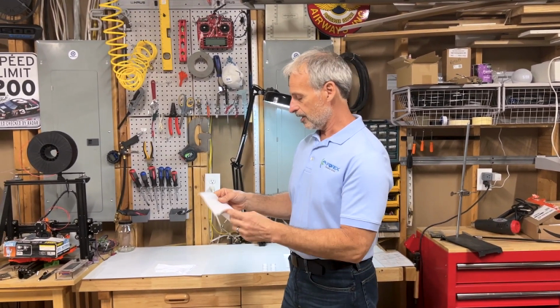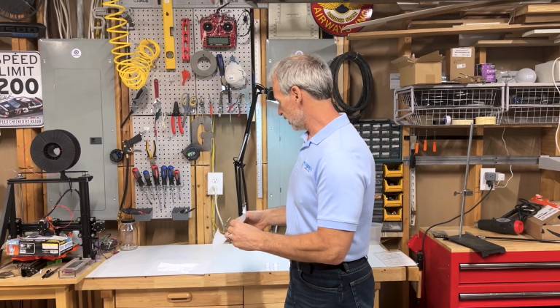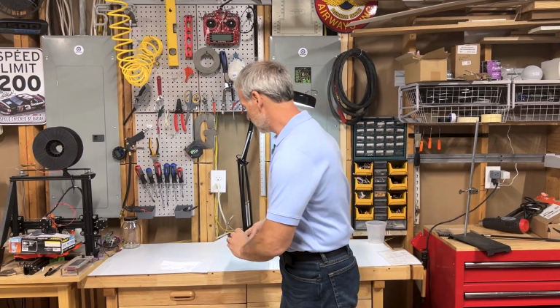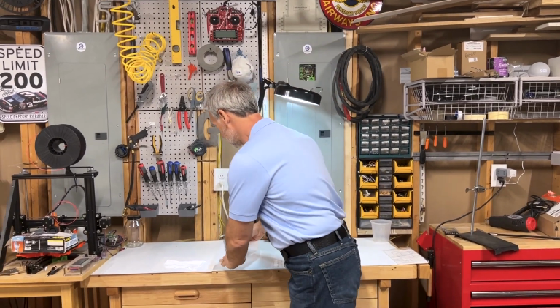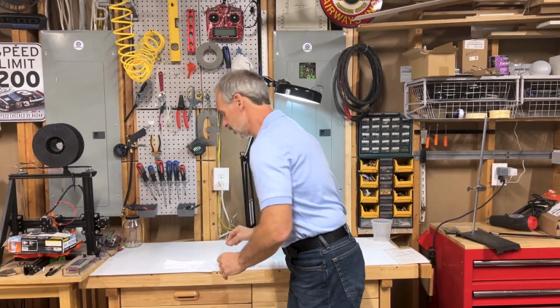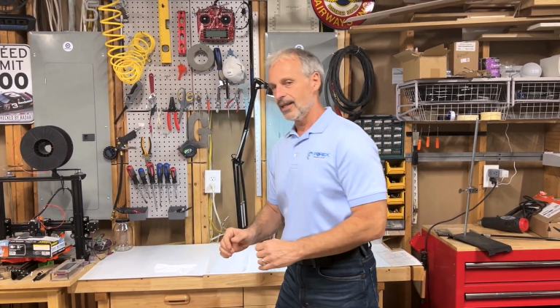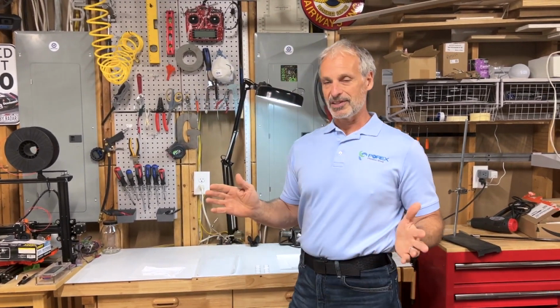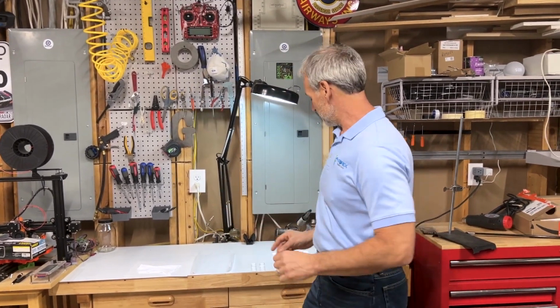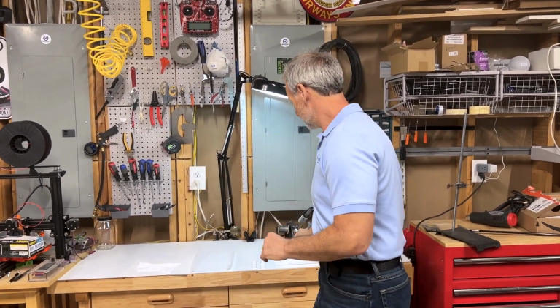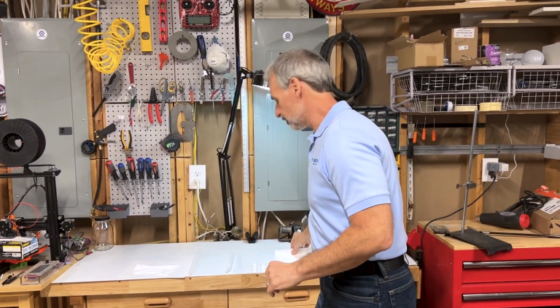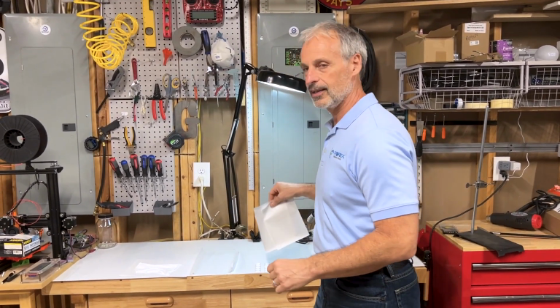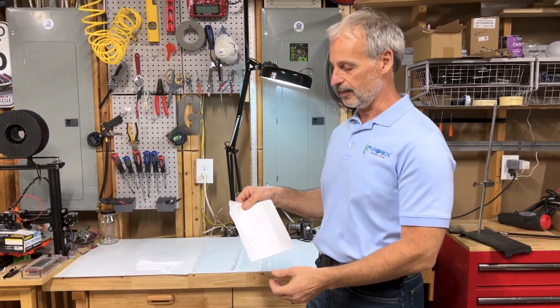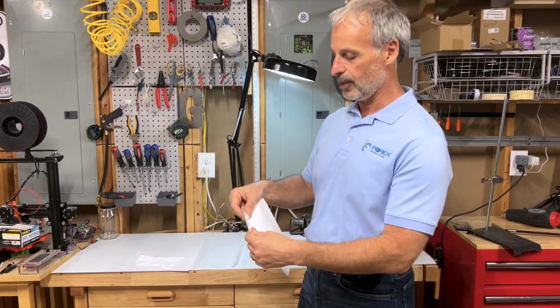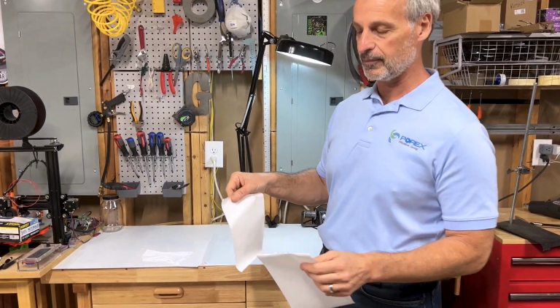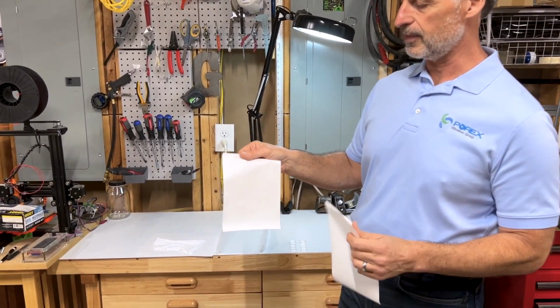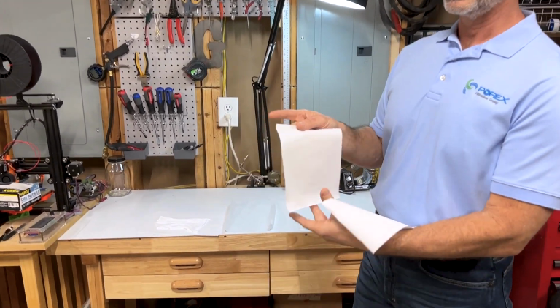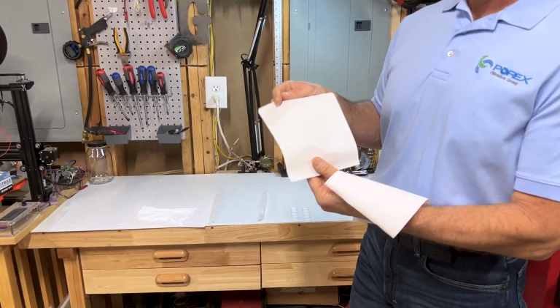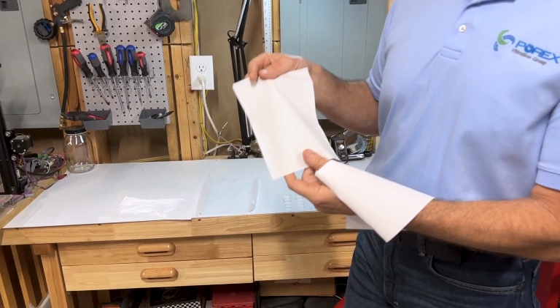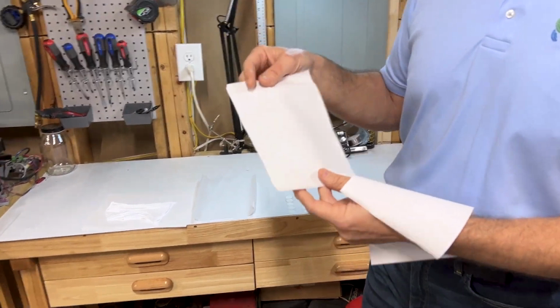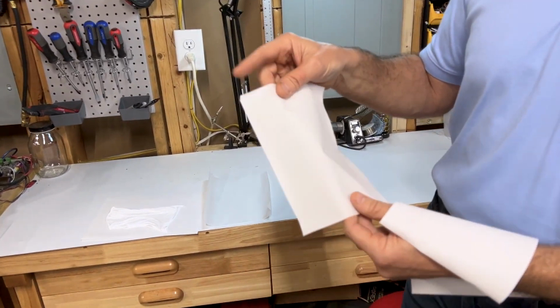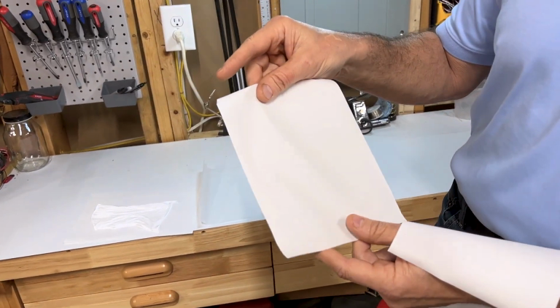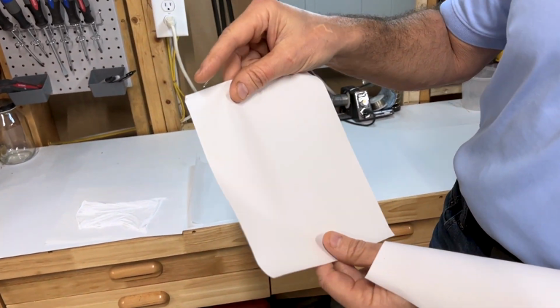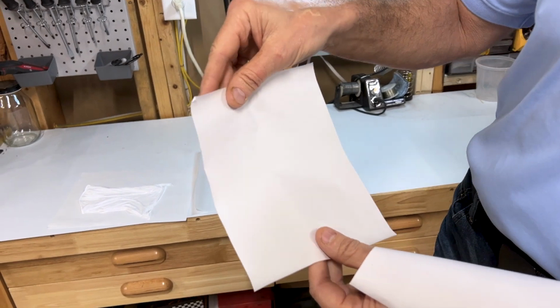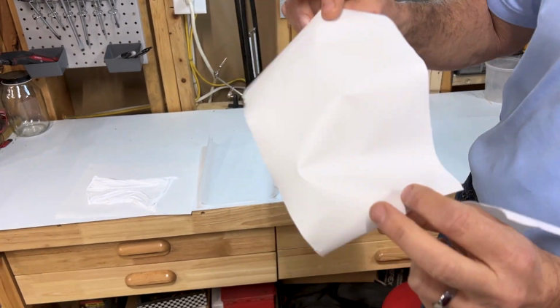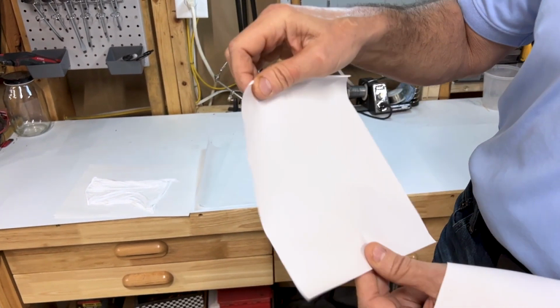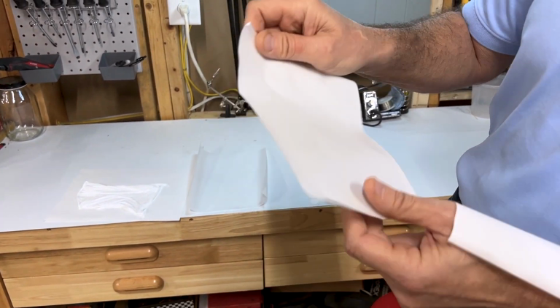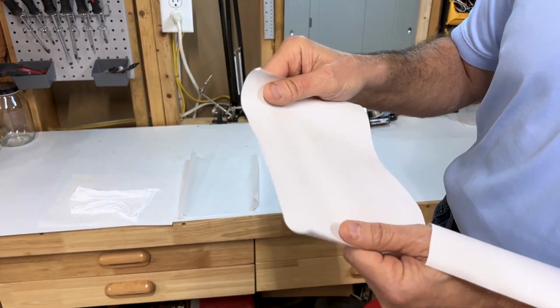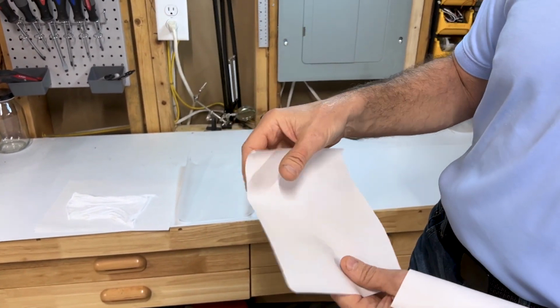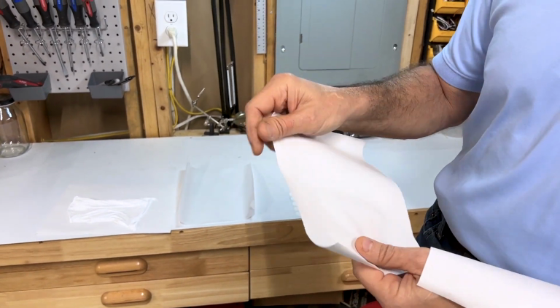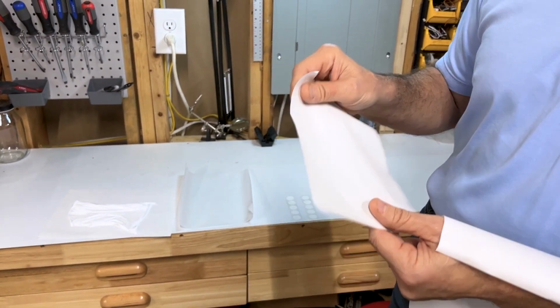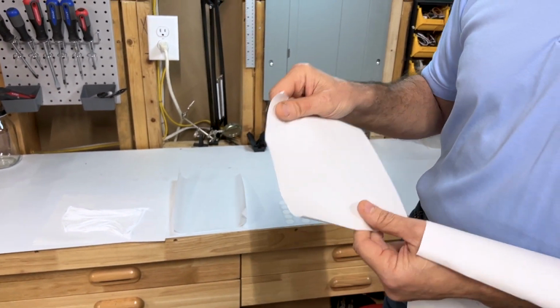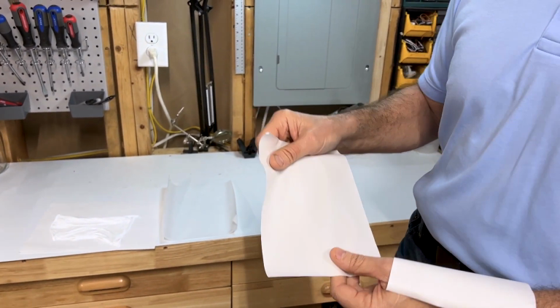Another thing you can do, if you want to be safe, is use Porex Vertec PTFE. Porex Vertec PTFE is not stretched — it's sintered — so it's completely self-supporting. Both sides are the same, and it's very robust. By touching it, you don't change it.